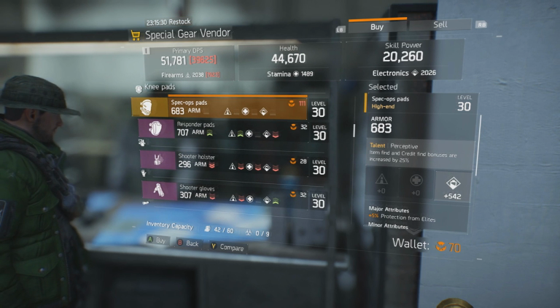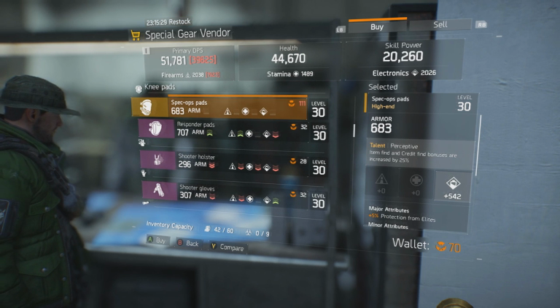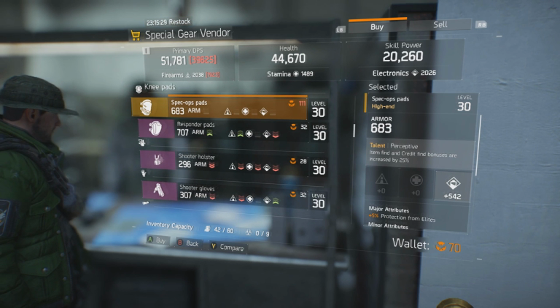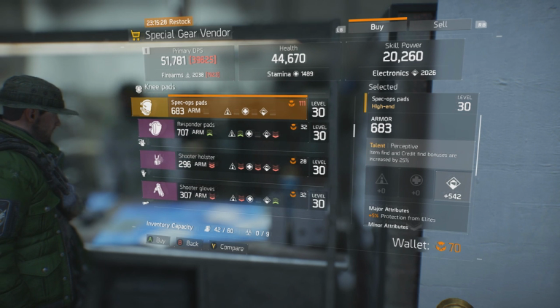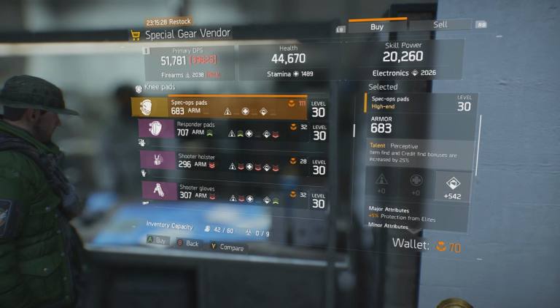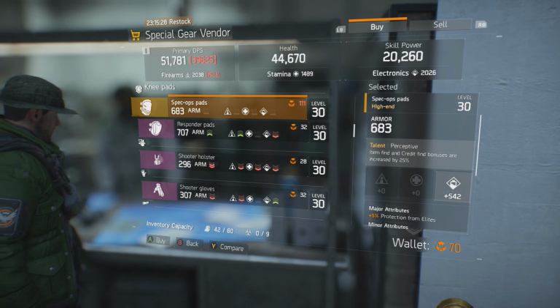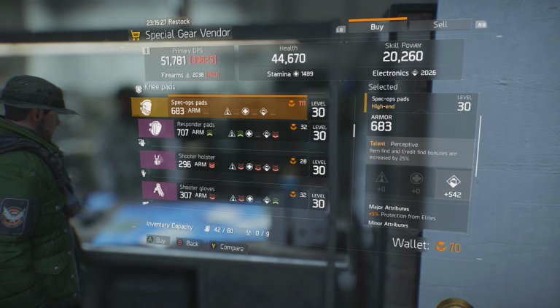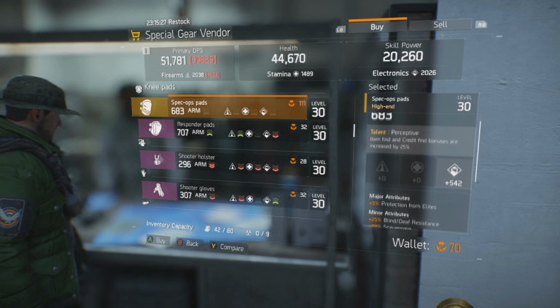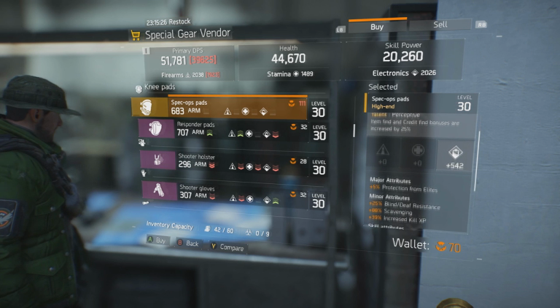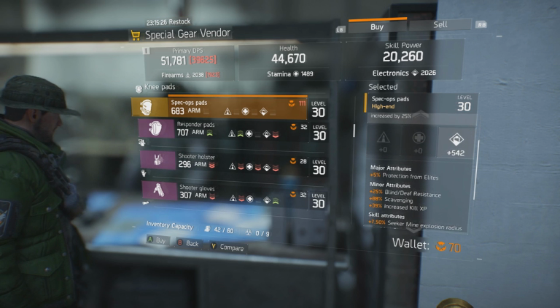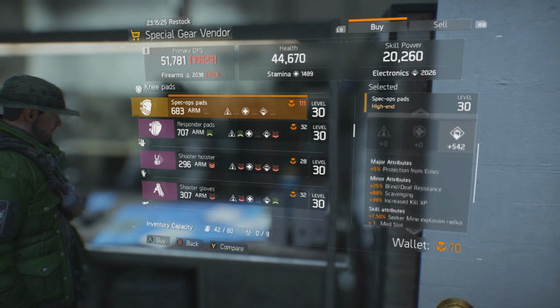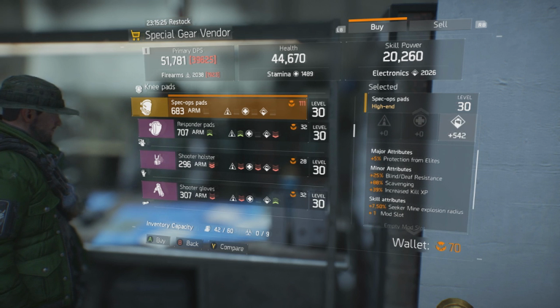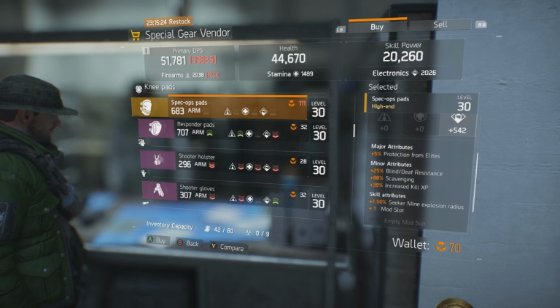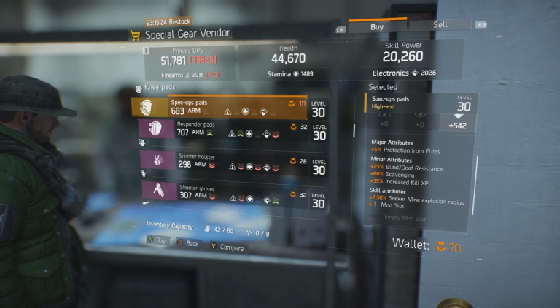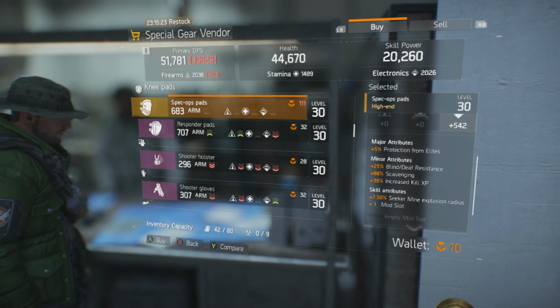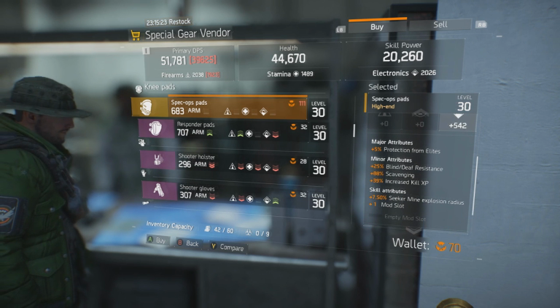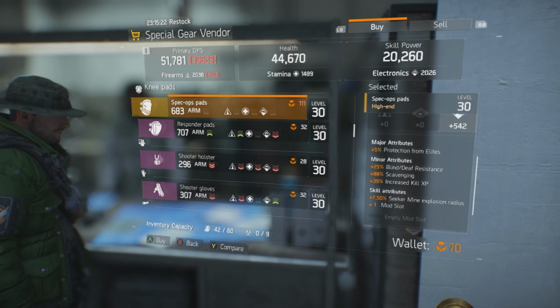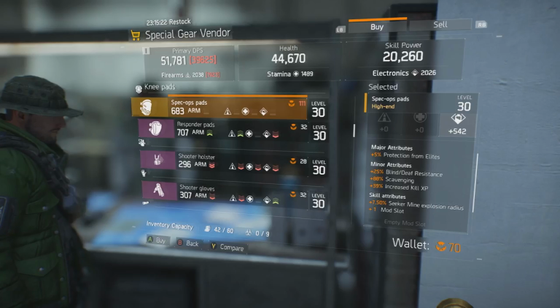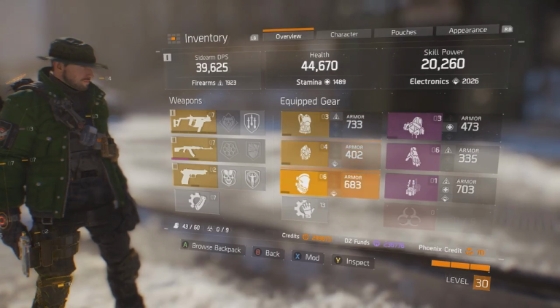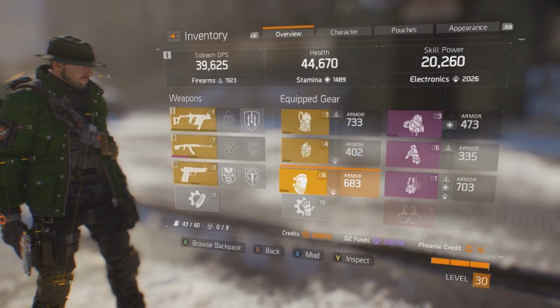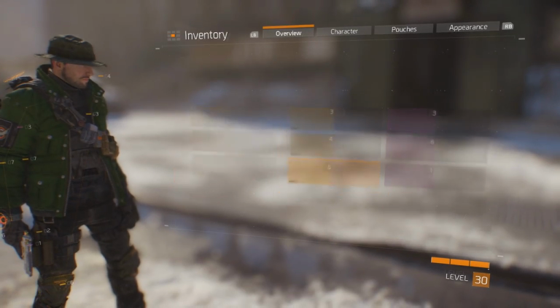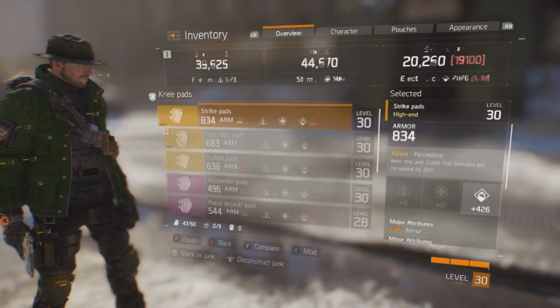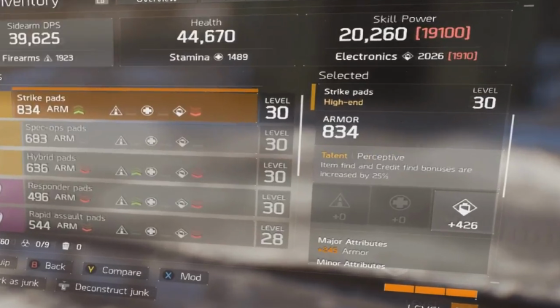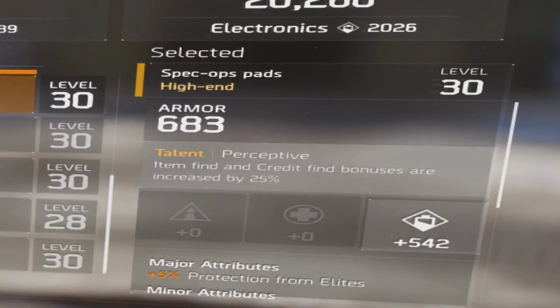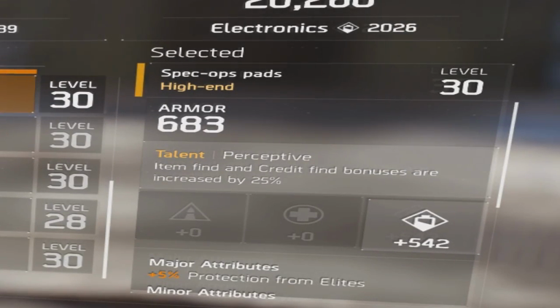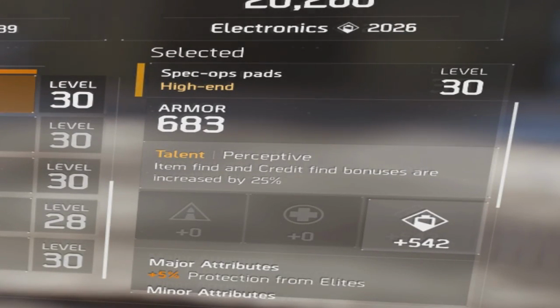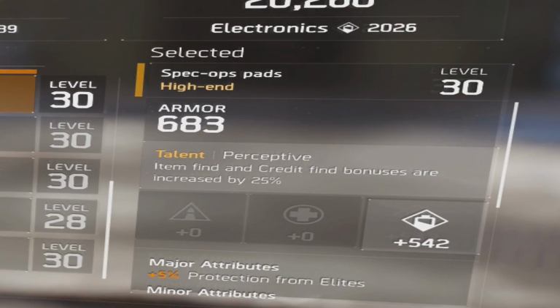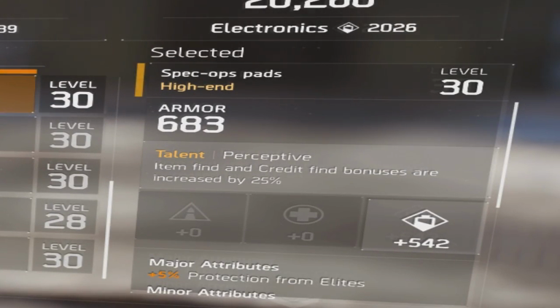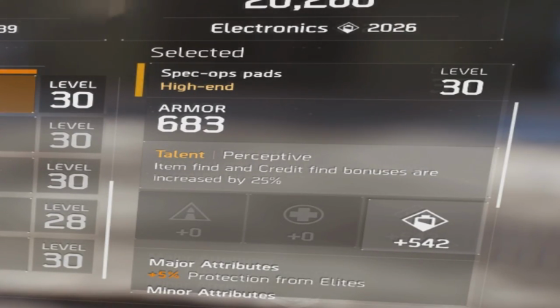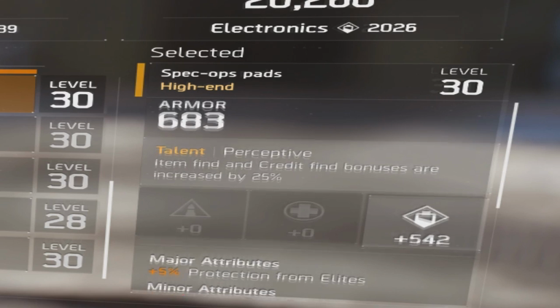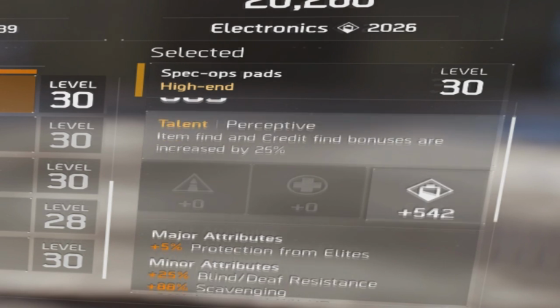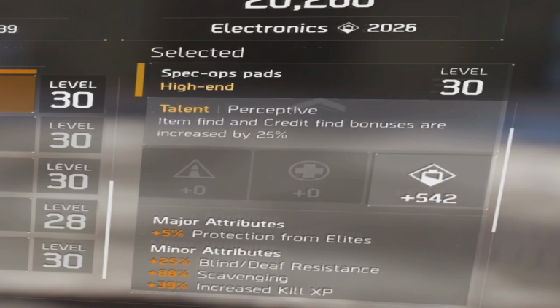This gear piece gives you 113% to scavenging. It comes with a talent on them called Perceptive, which gives you a 25% increase to item find and credit find. Then on top of that, as a minor attribute, it comes with 88% scavenging.